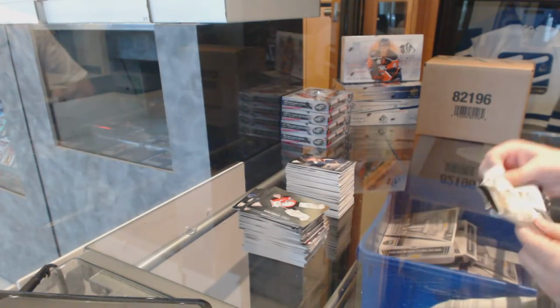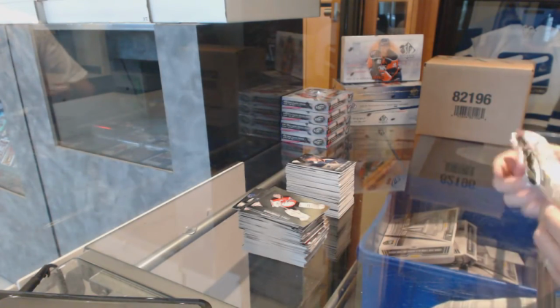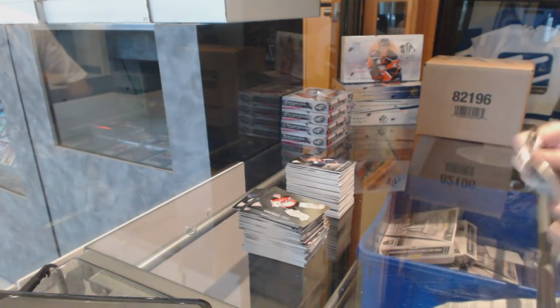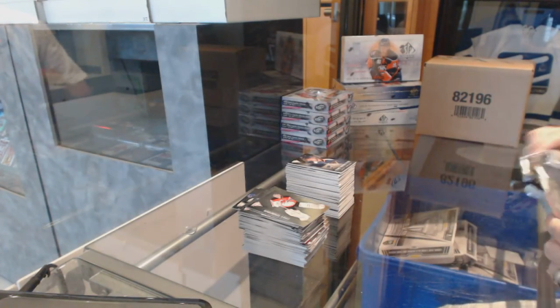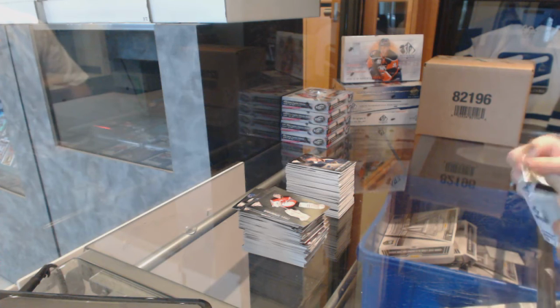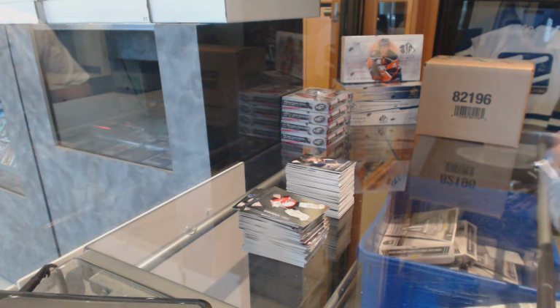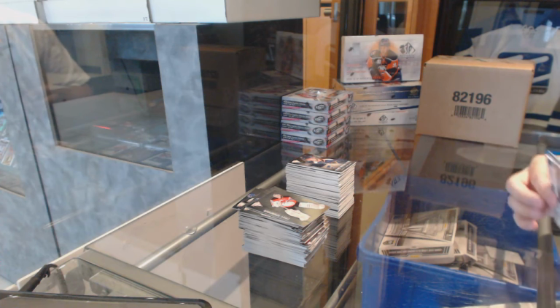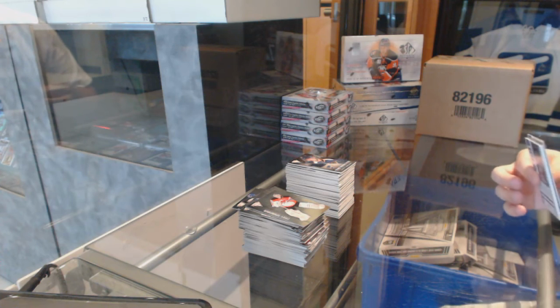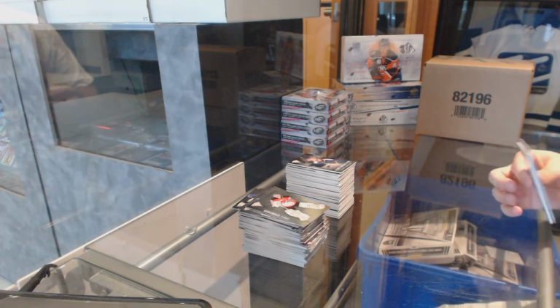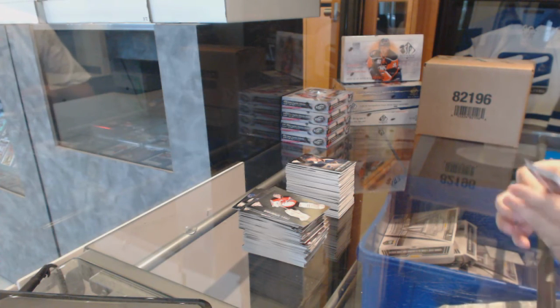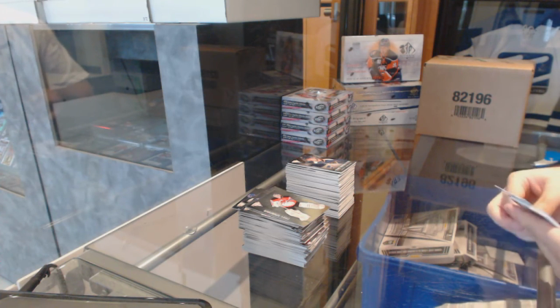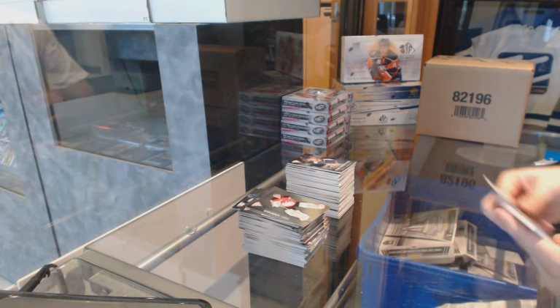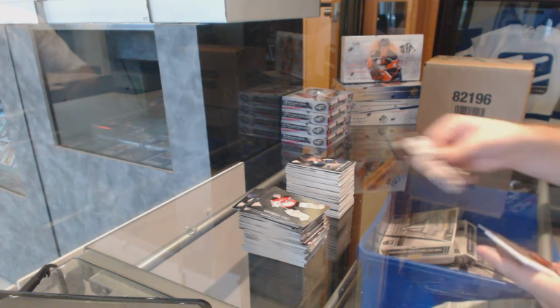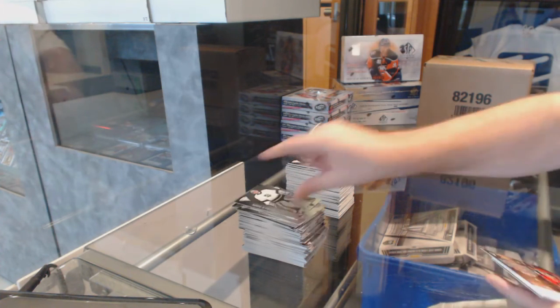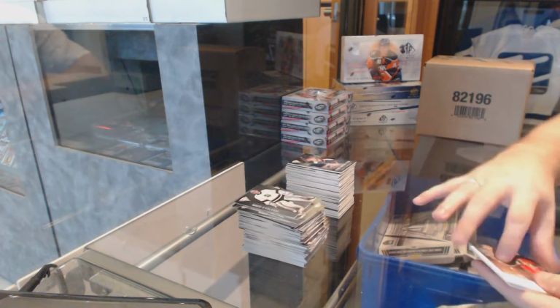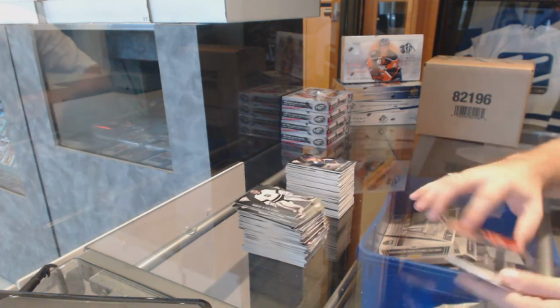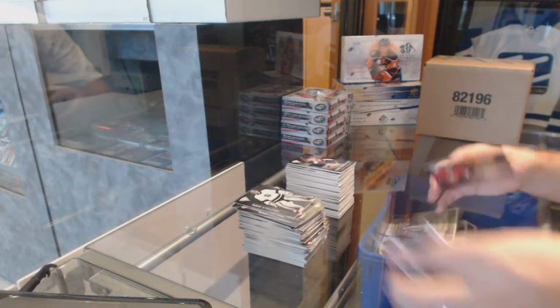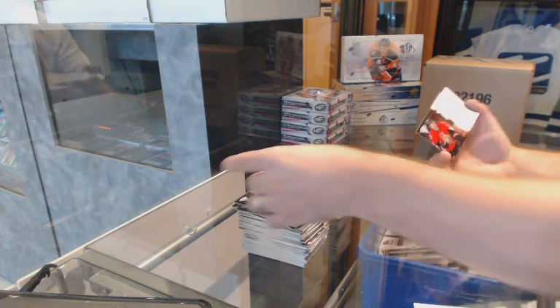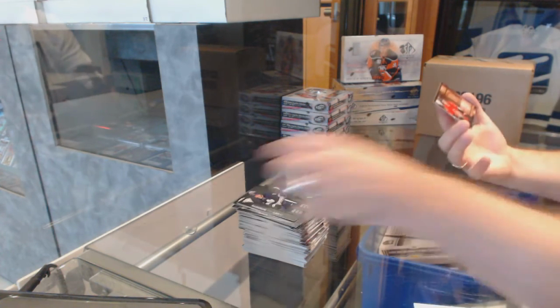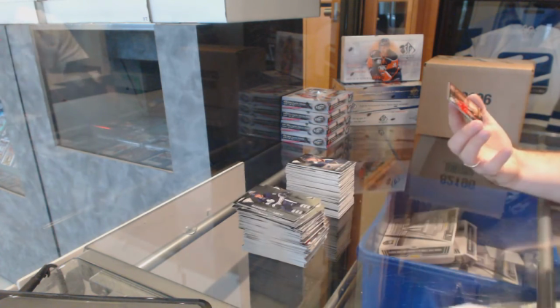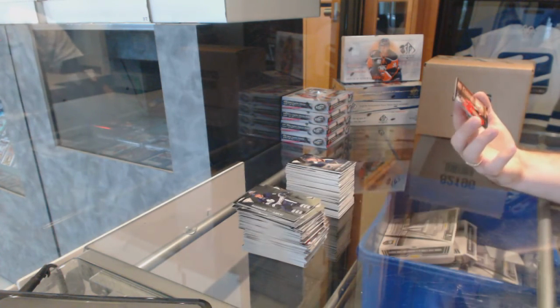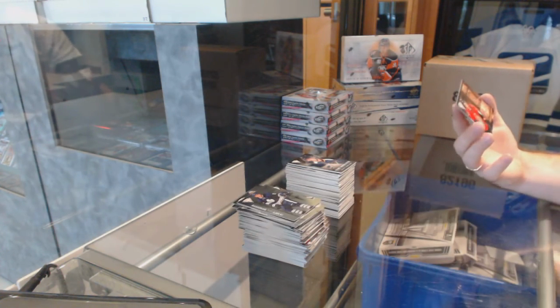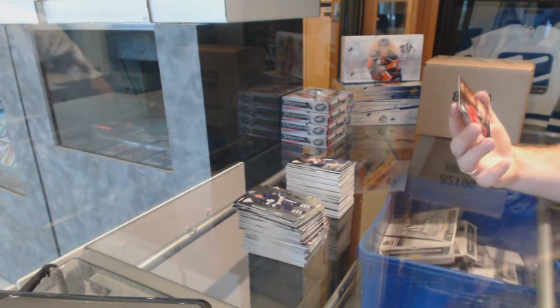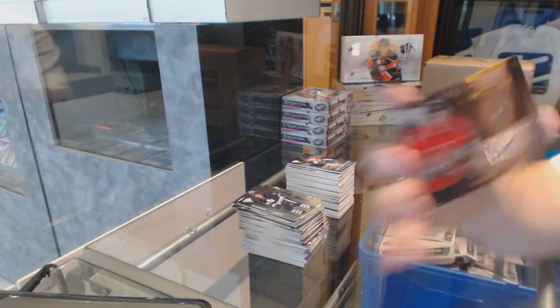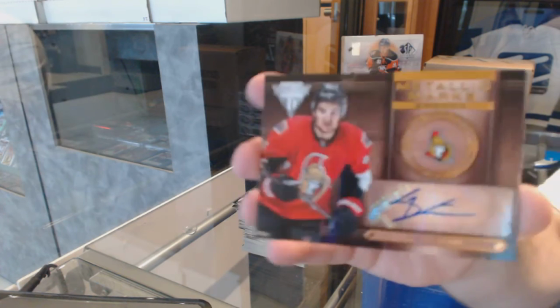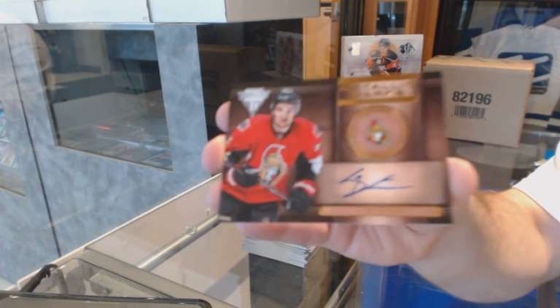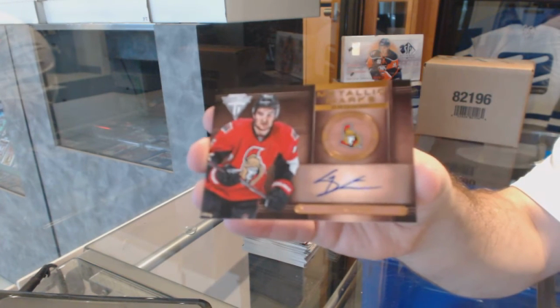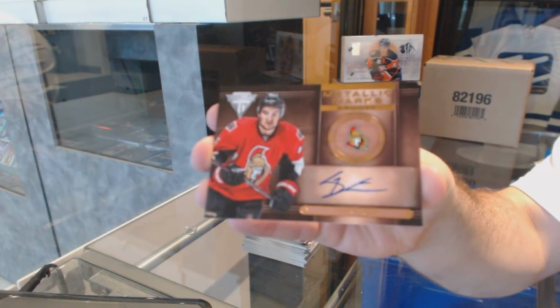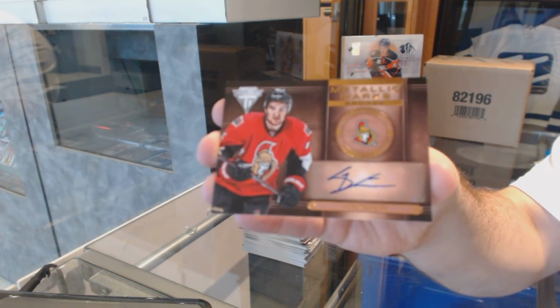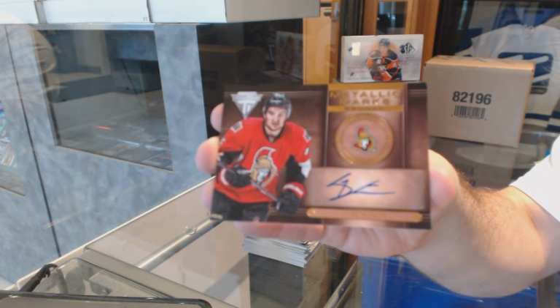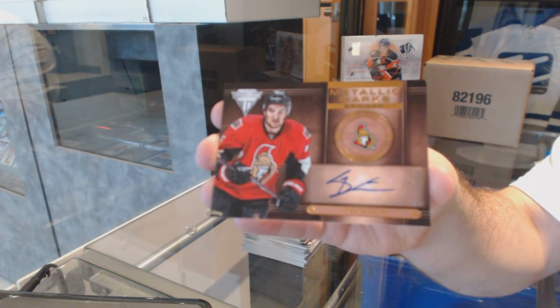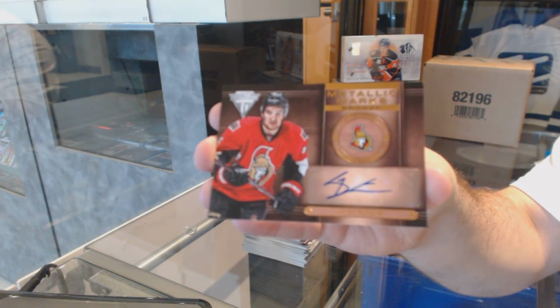And final pack mojo for somebody, hopefully, is for the Ottawa Senators, Metallic Marks autograph, Mark Stone.